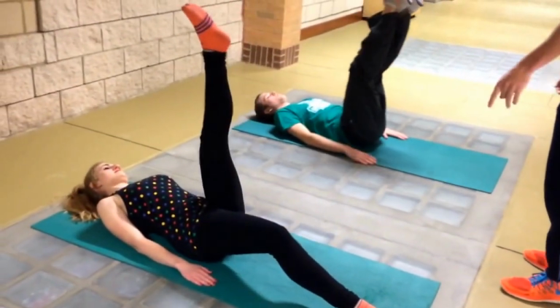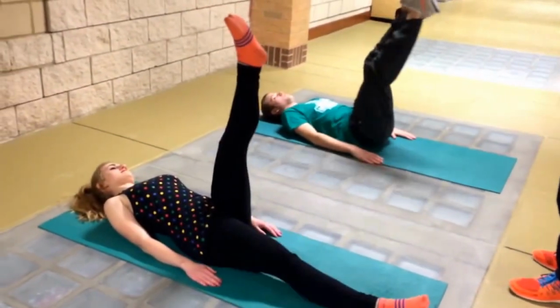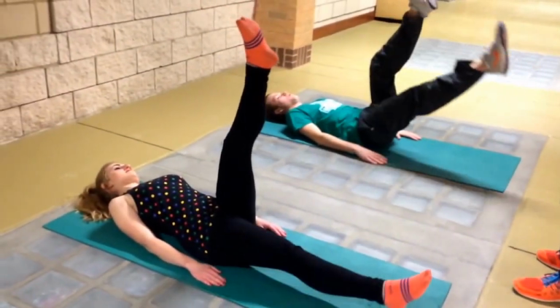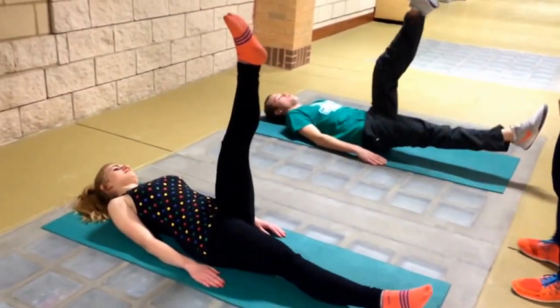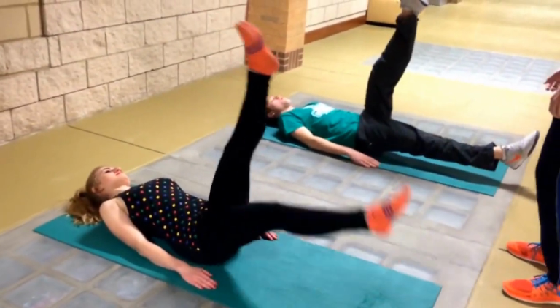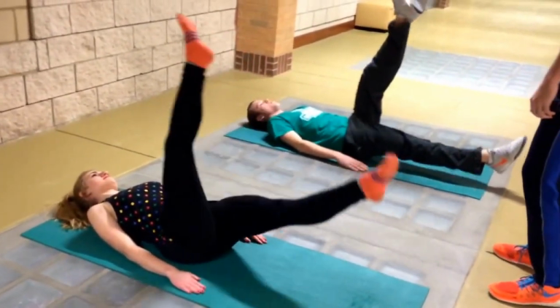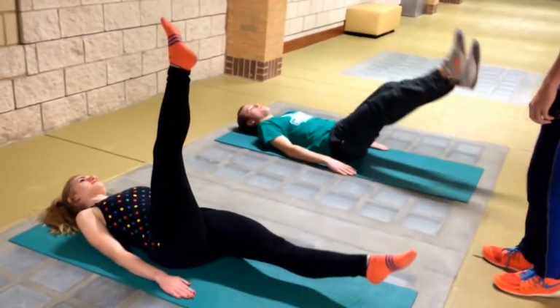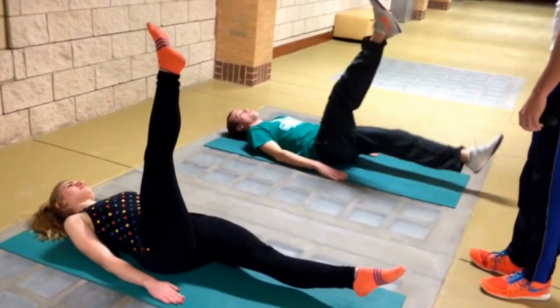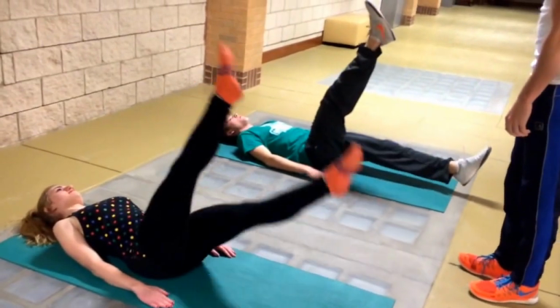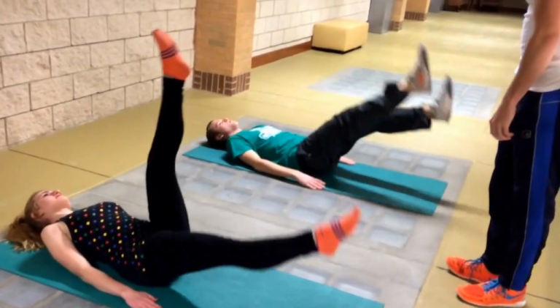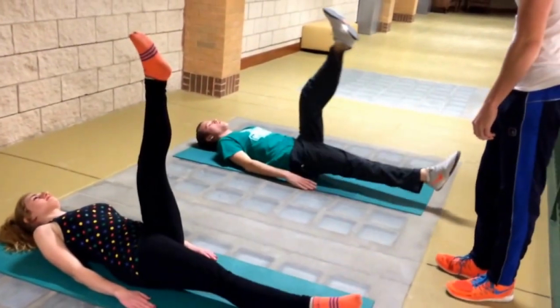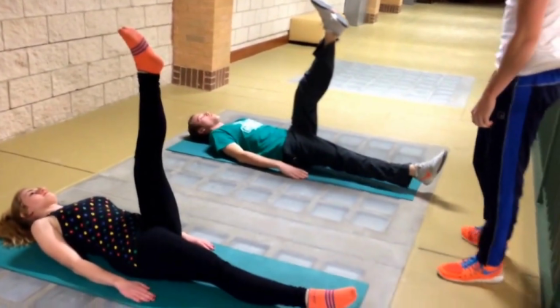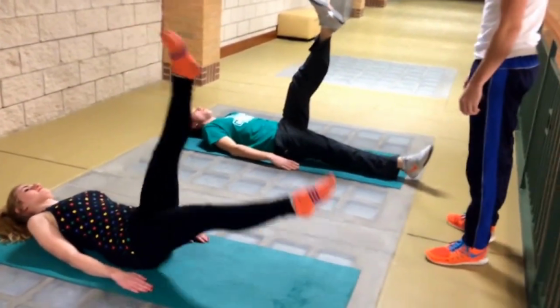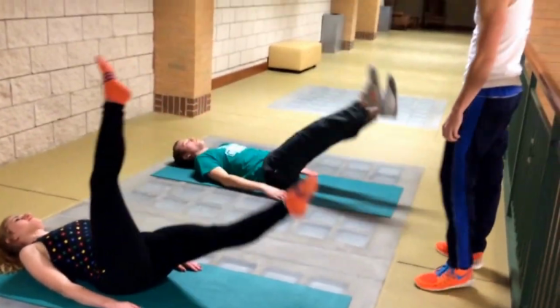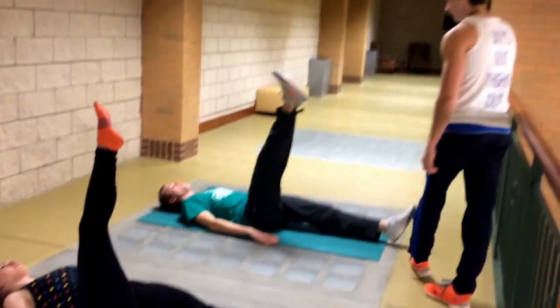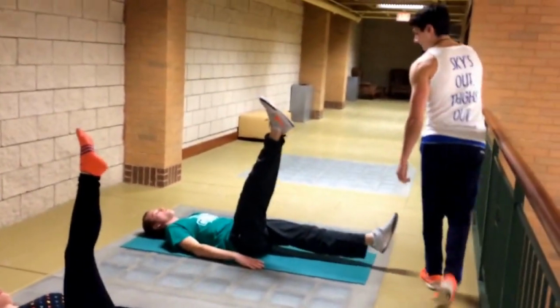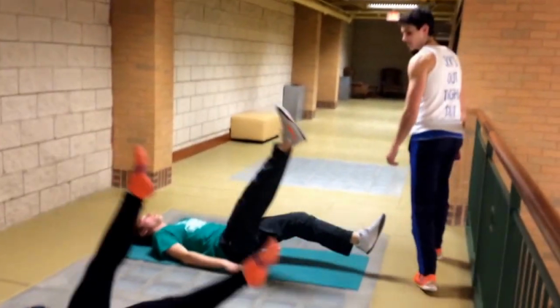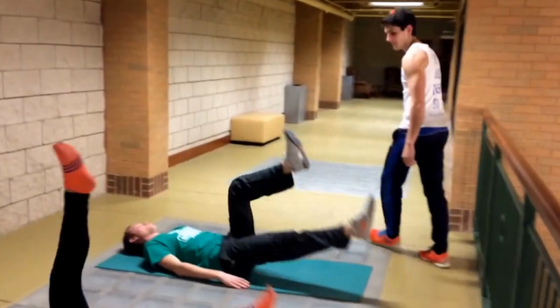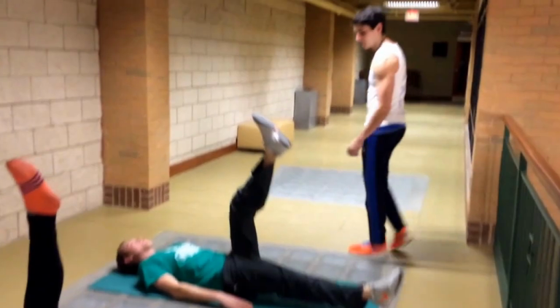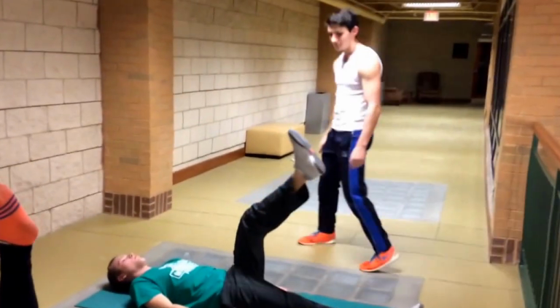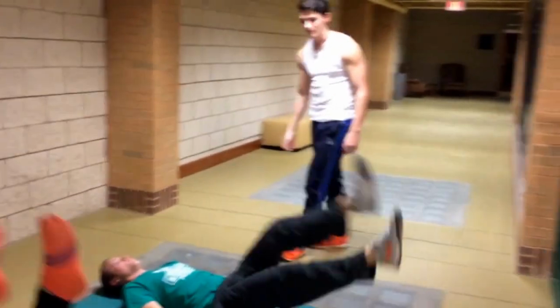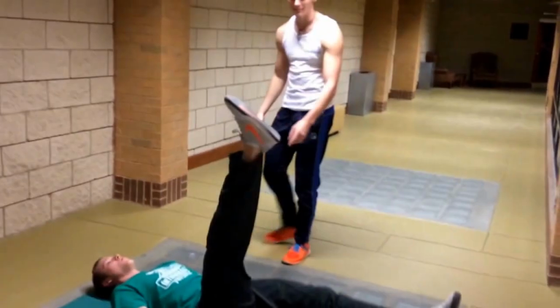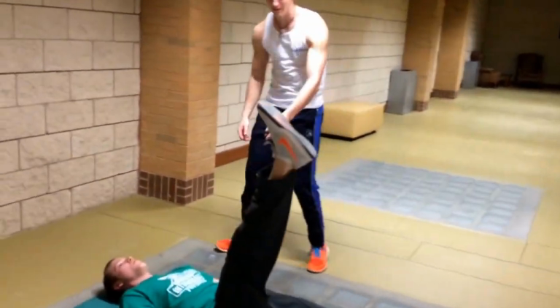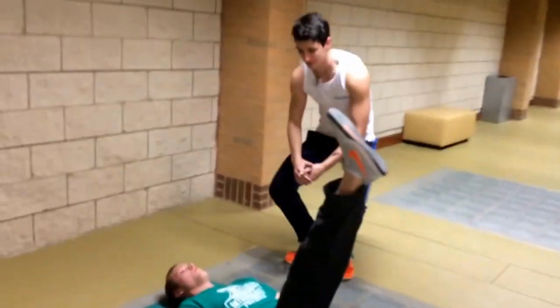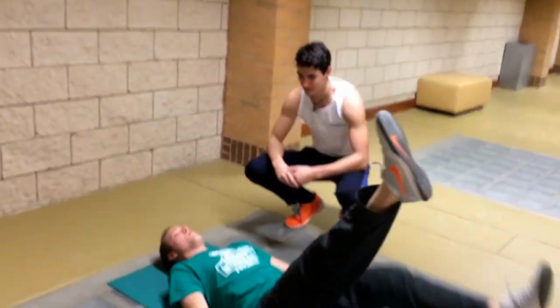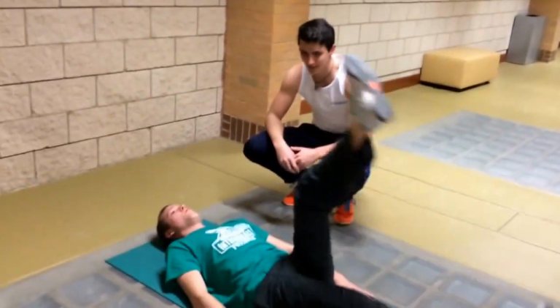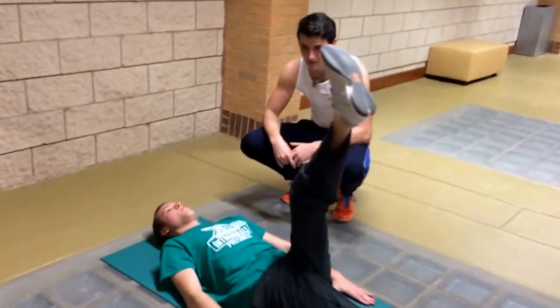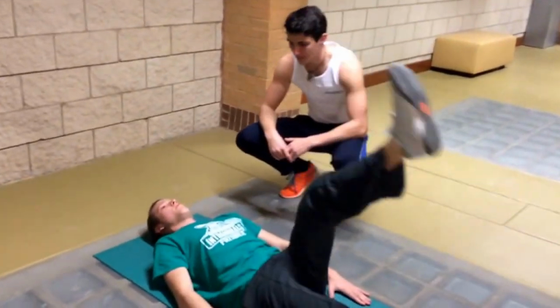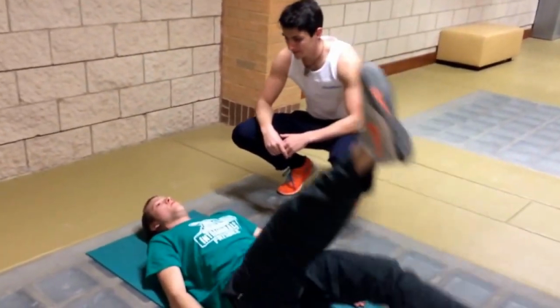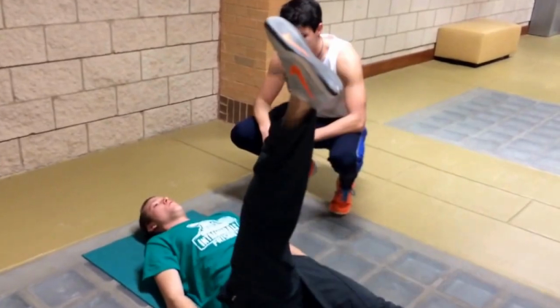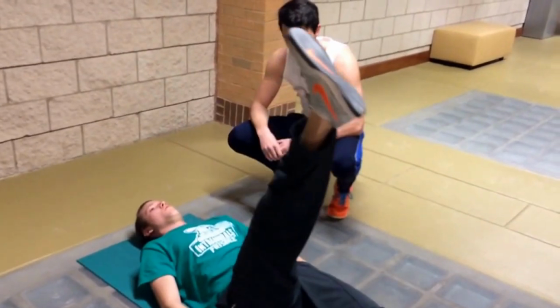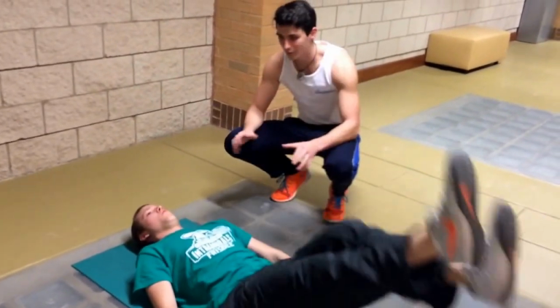Keep that other foot off the floor once you're up. Switch, switch, switch. It's tough to keep that leg straight — that's good. Keep going. Perfect form.